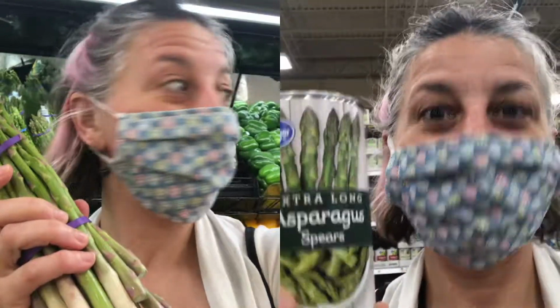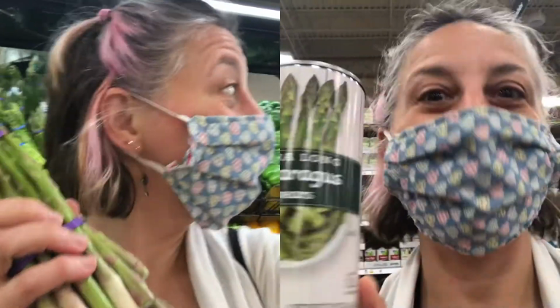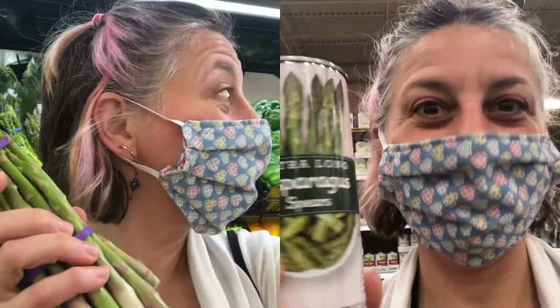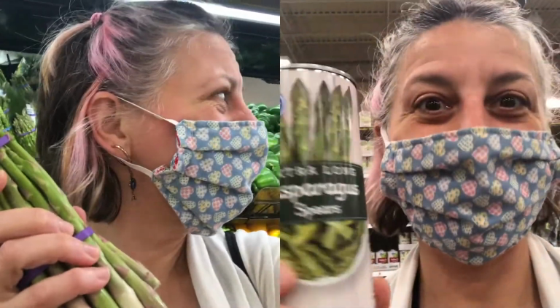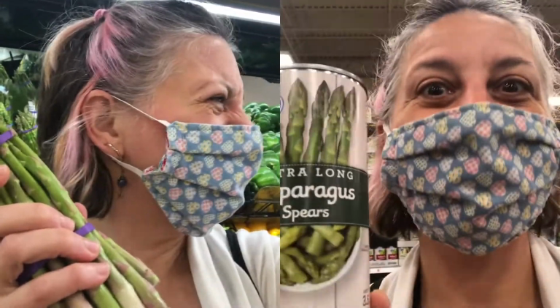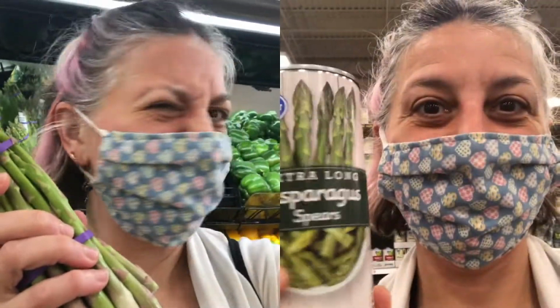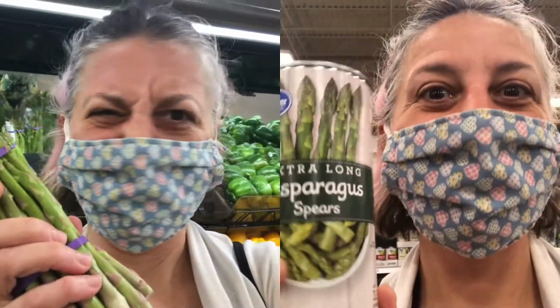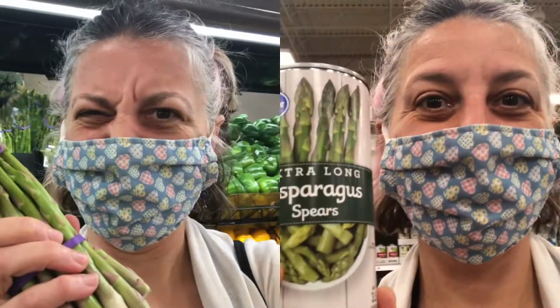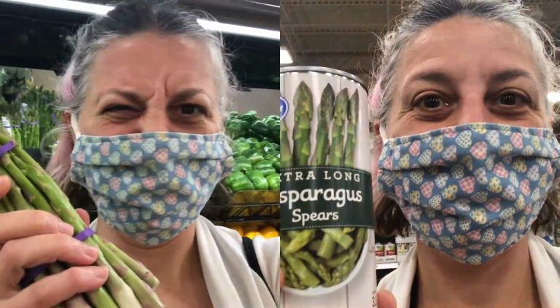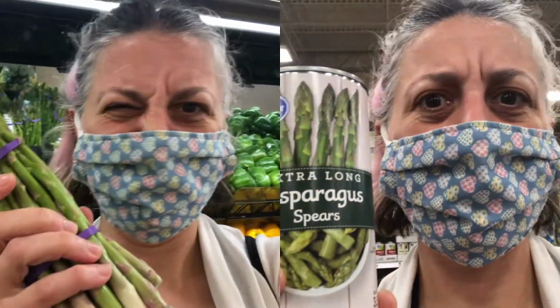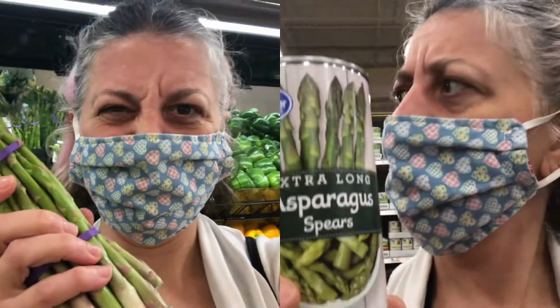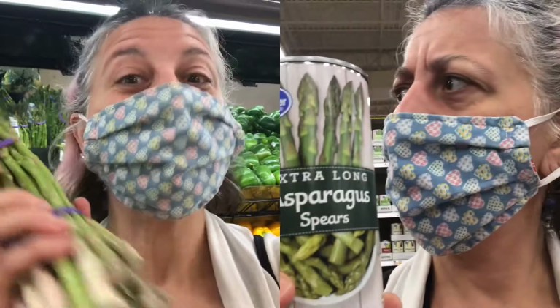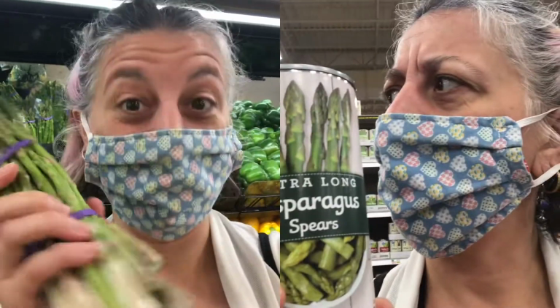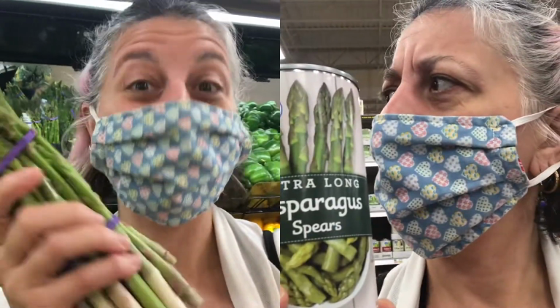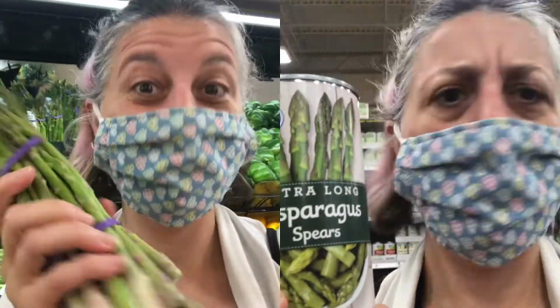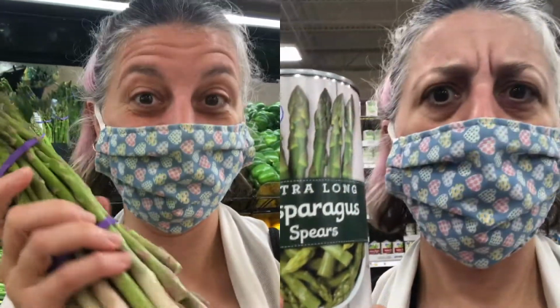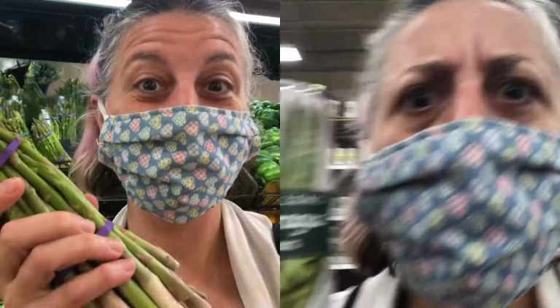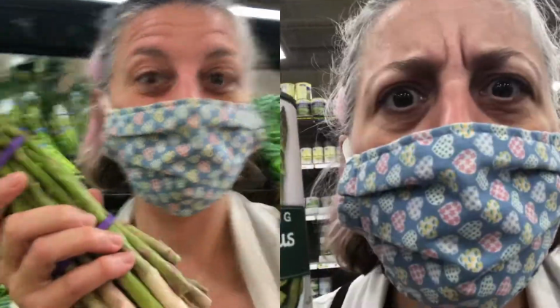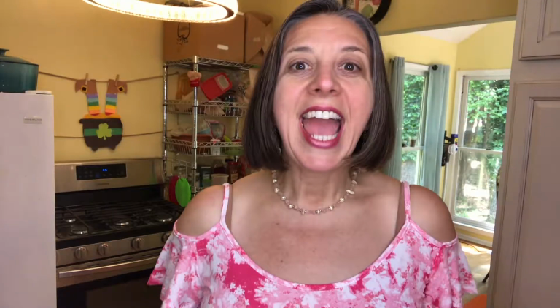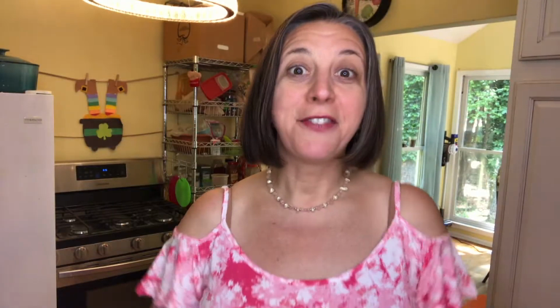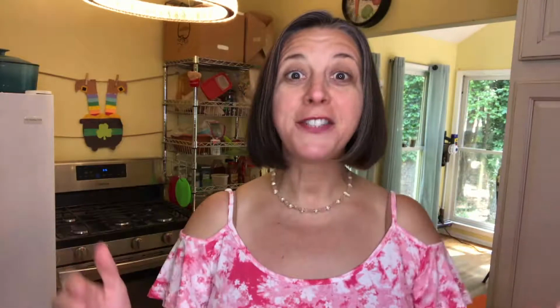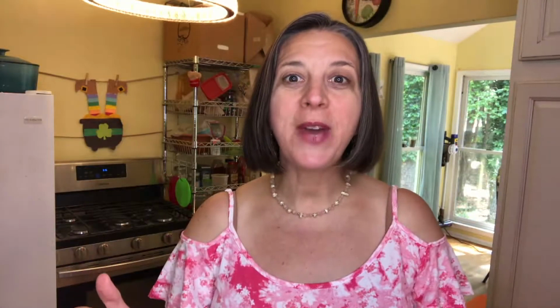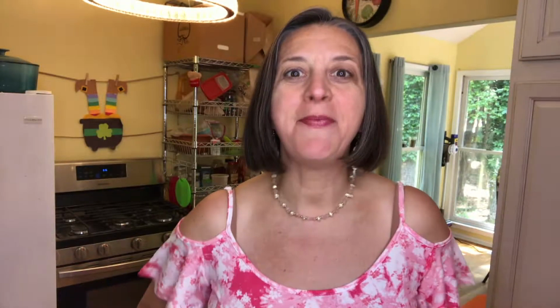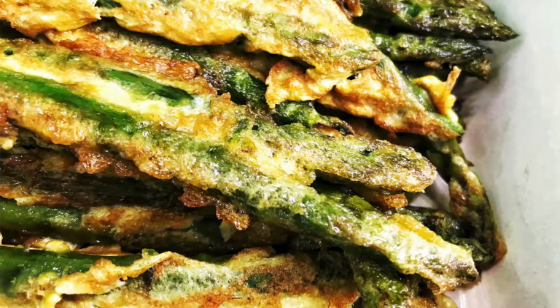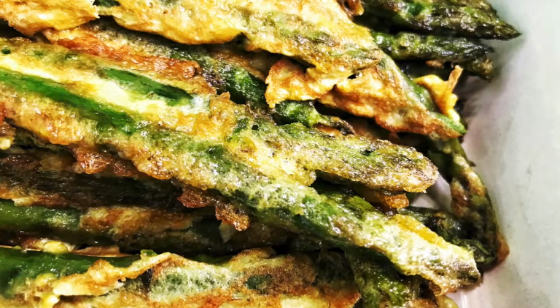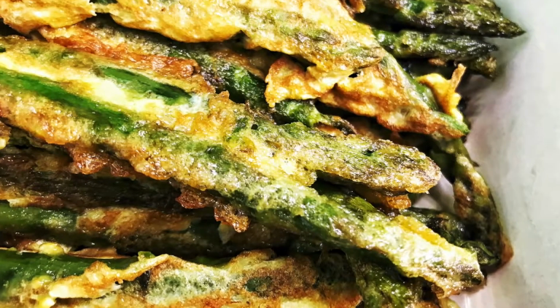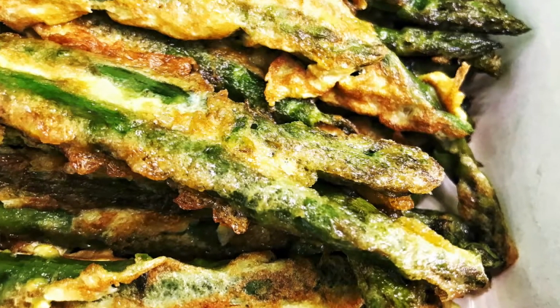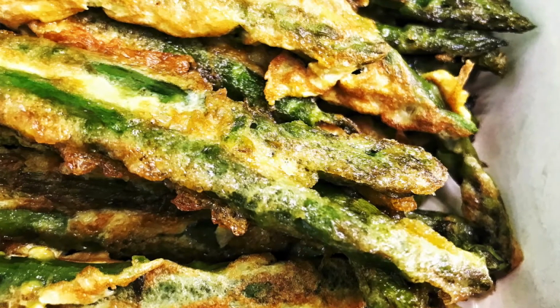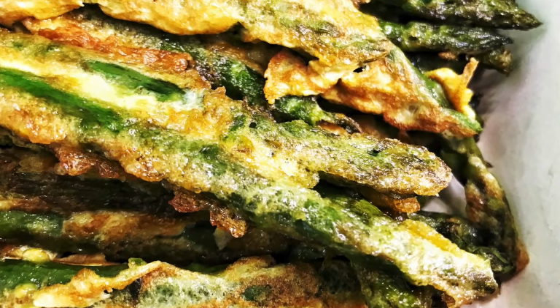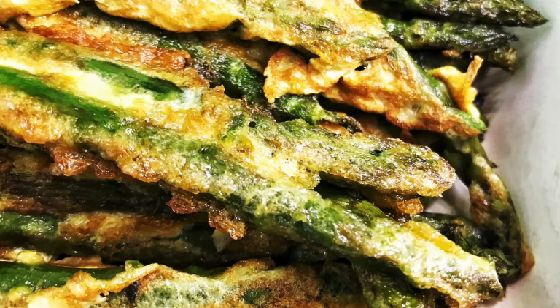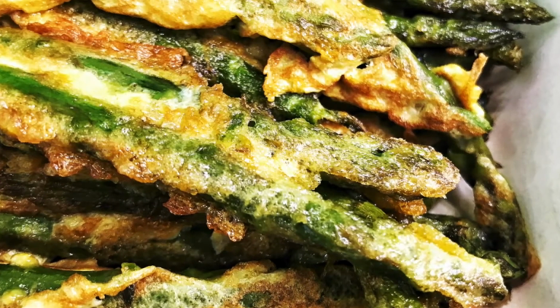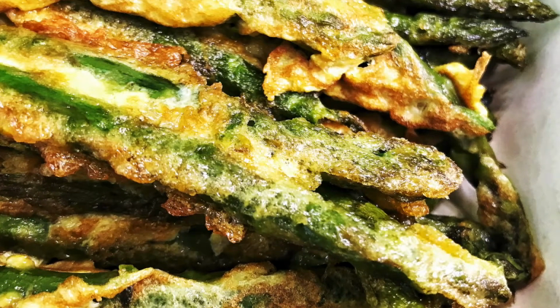Or would you choose canned asparagus? Fresh asparagus all the way! And it's fresh for the win to make these delicious fried asparagus with only three ingredients.